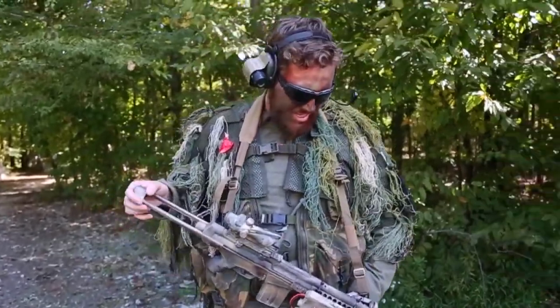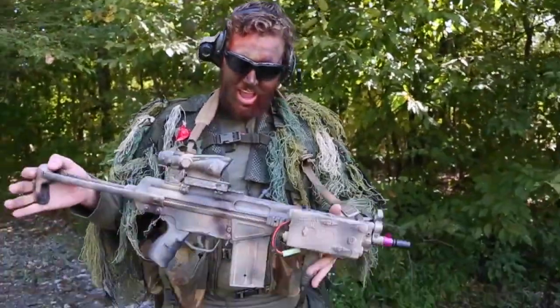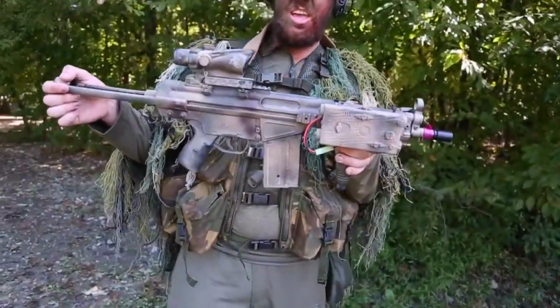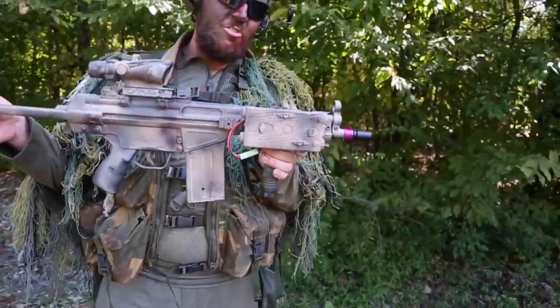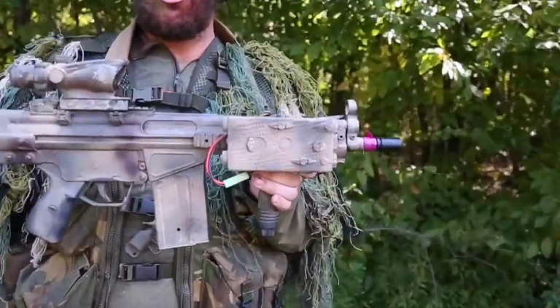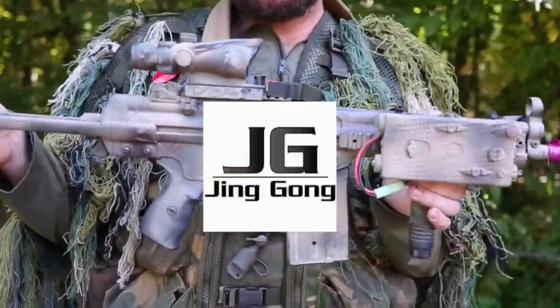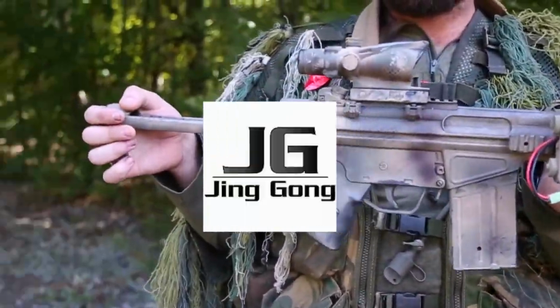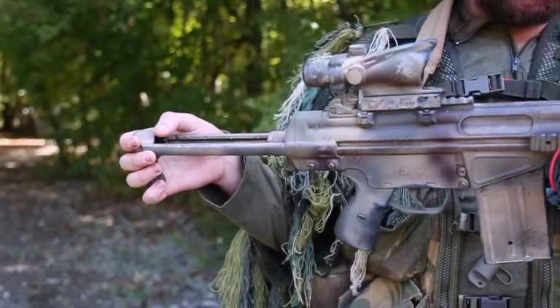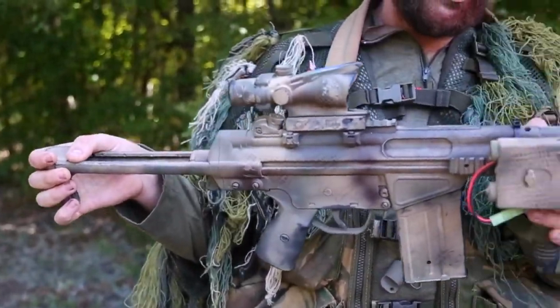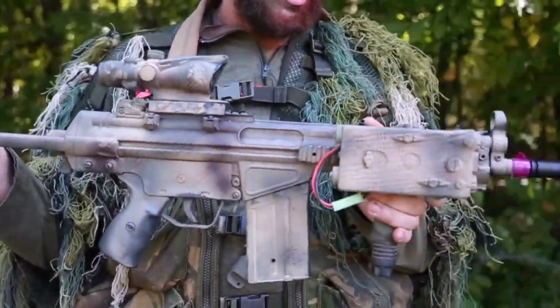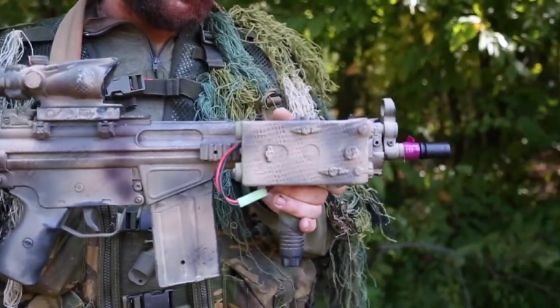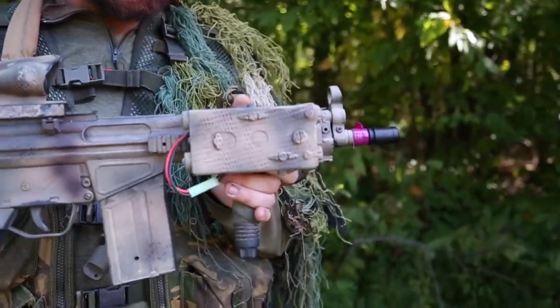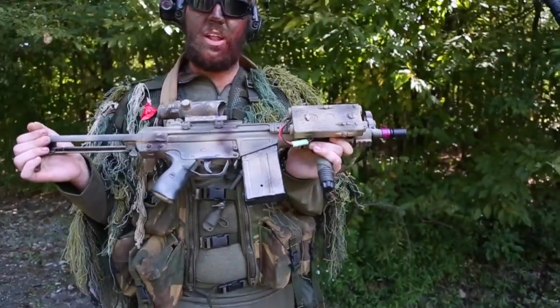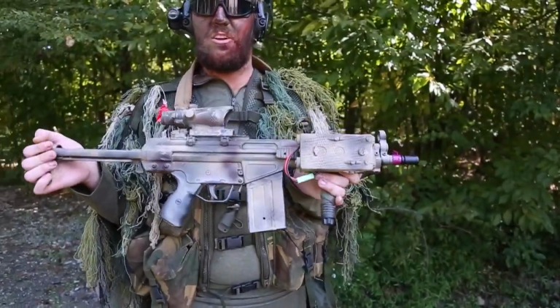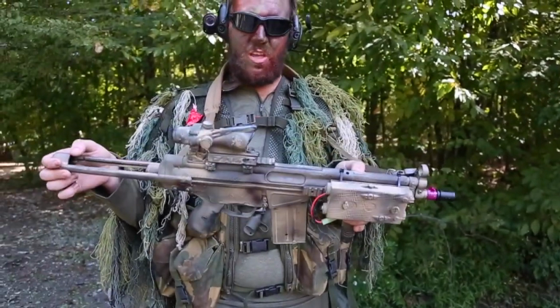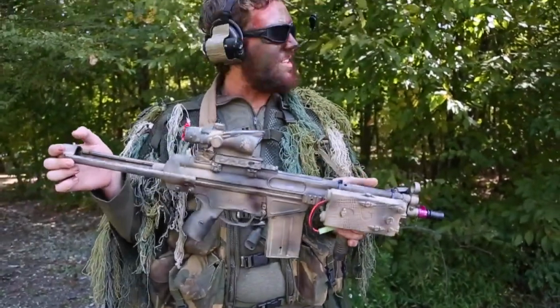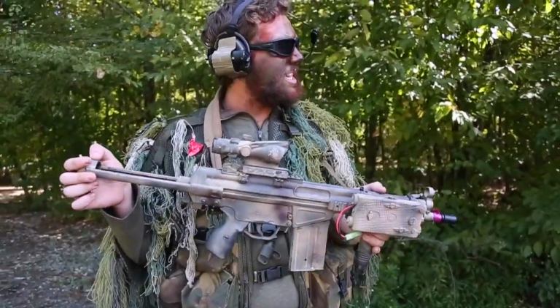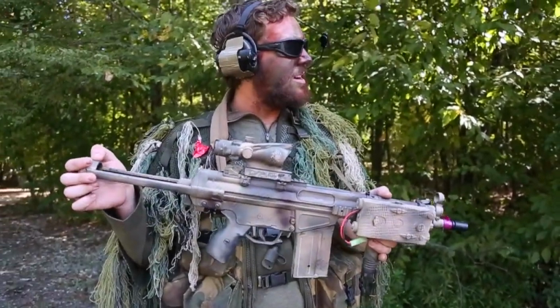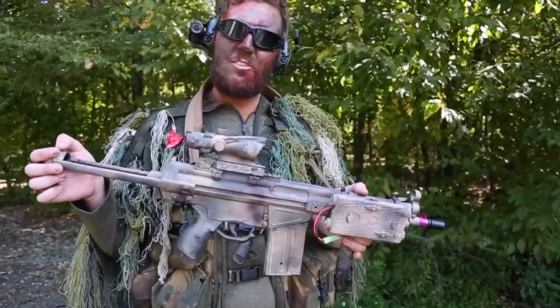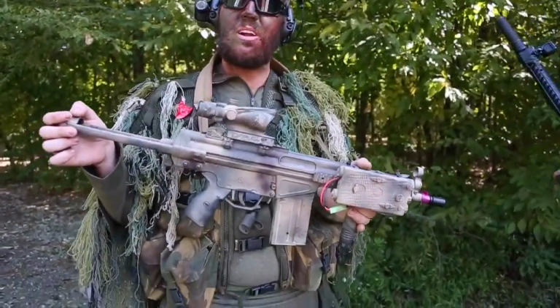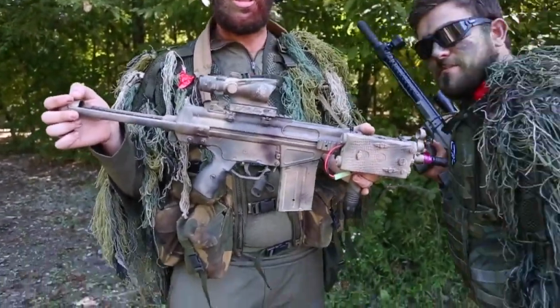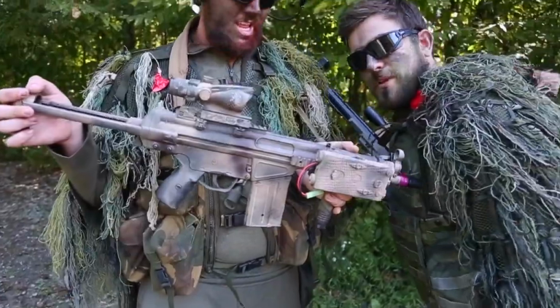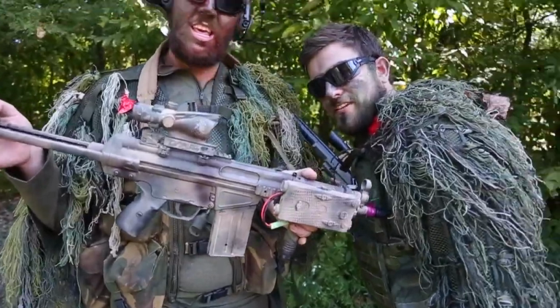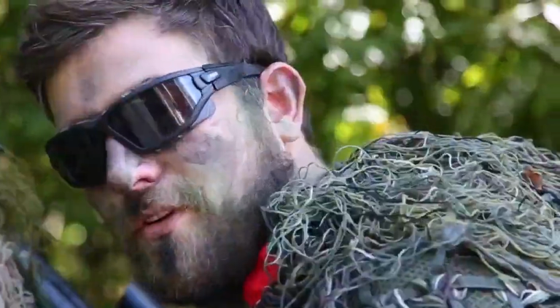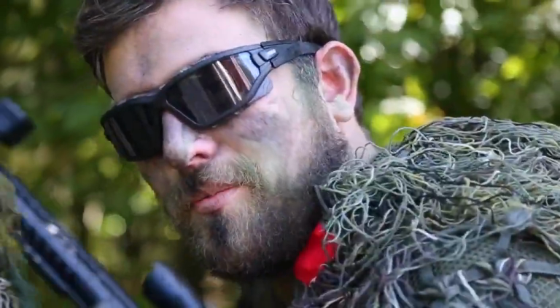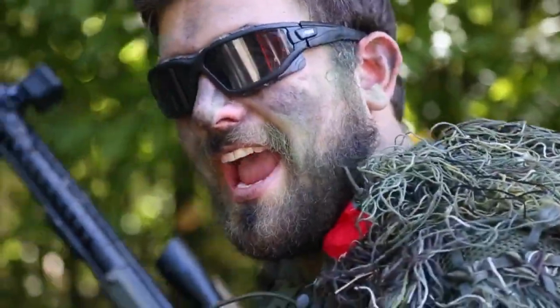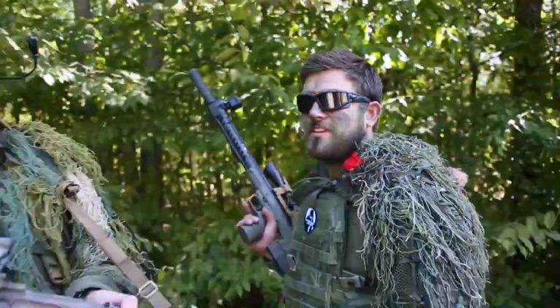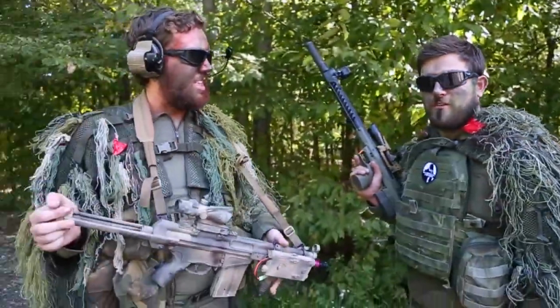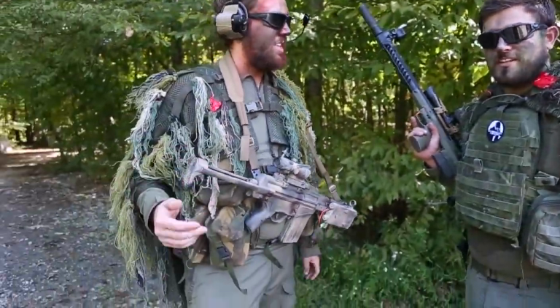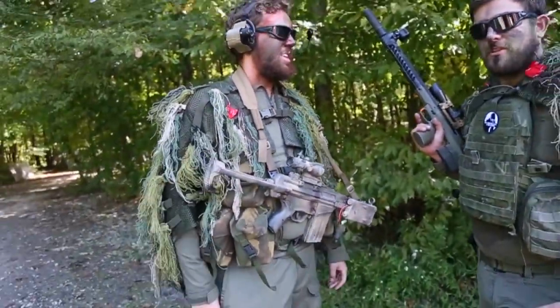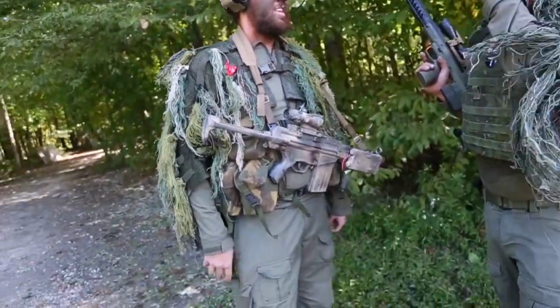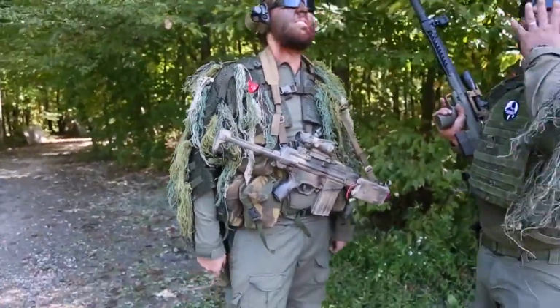And then this is my JG G3 that I painted with airsoft paints. I'm all about how they look, not how they work — but it's actually not too bad, it's working out pretty good. He smoked me with that thing in the first game we played today, actually within like the first 20 seconds — pop pop pop pop.